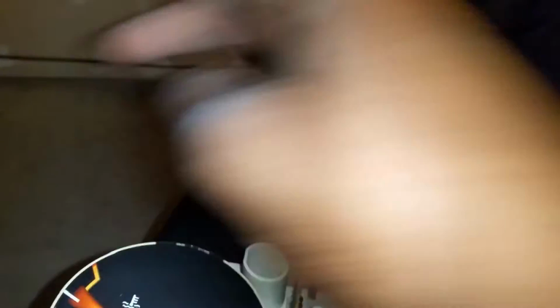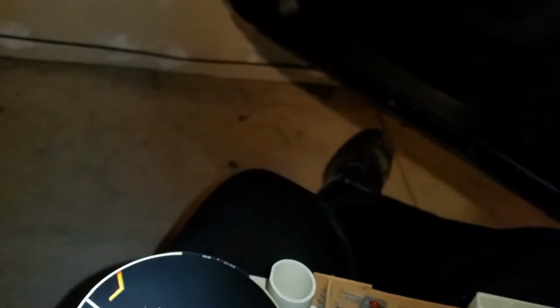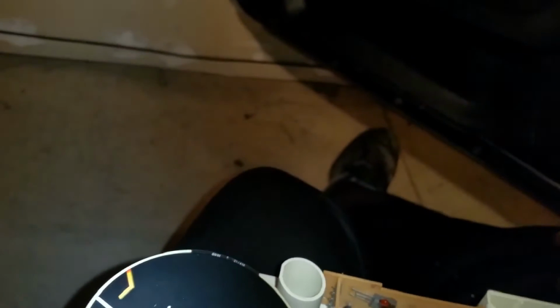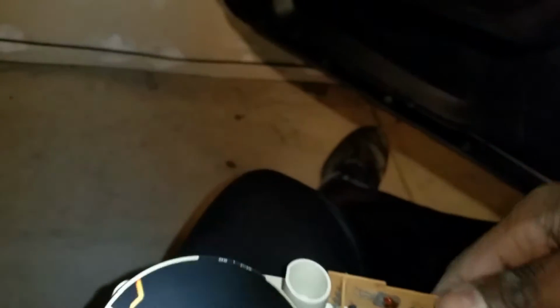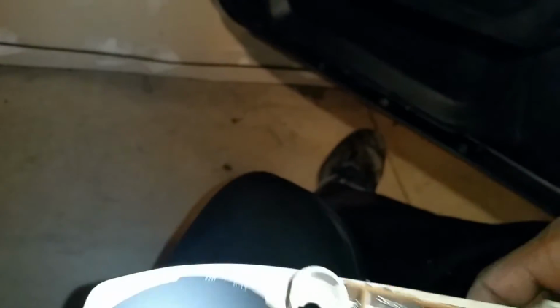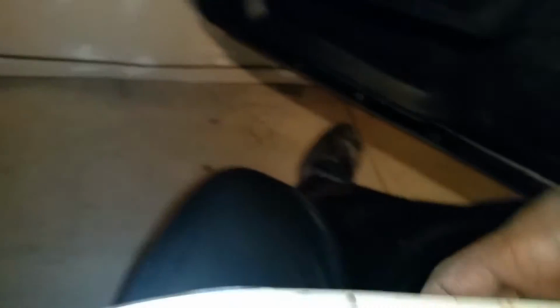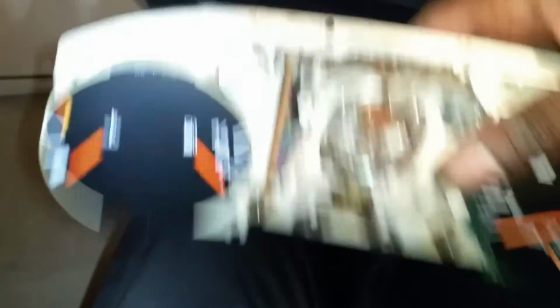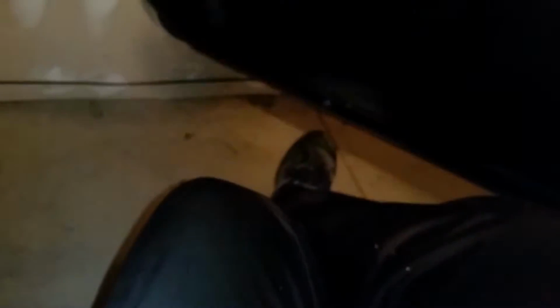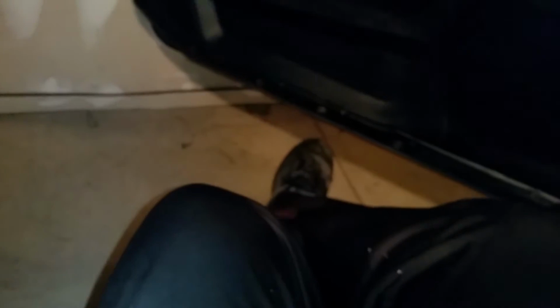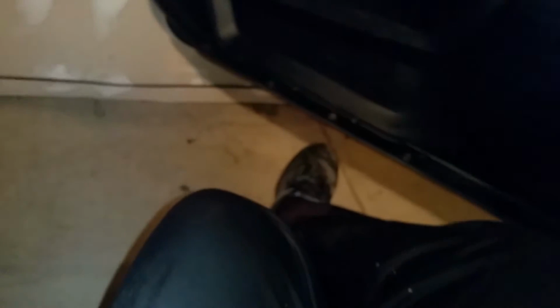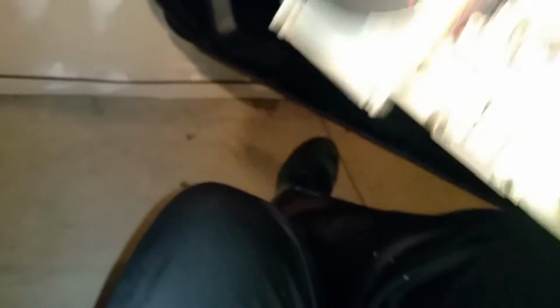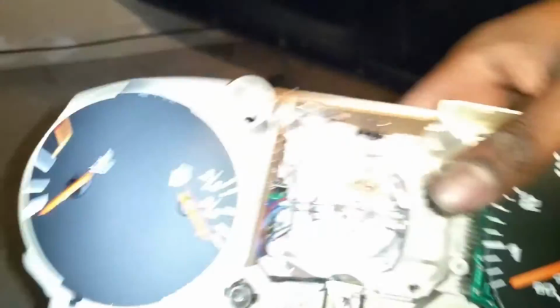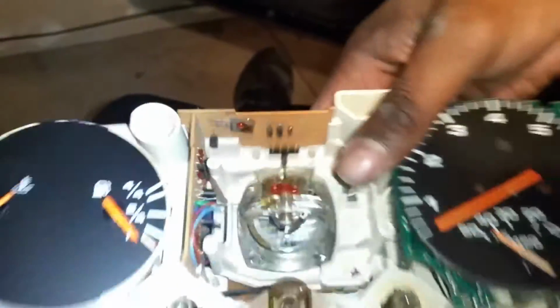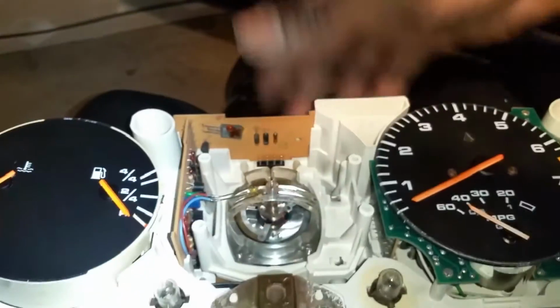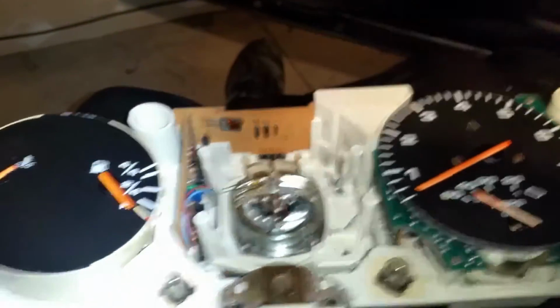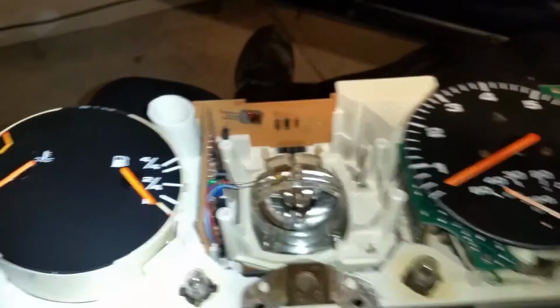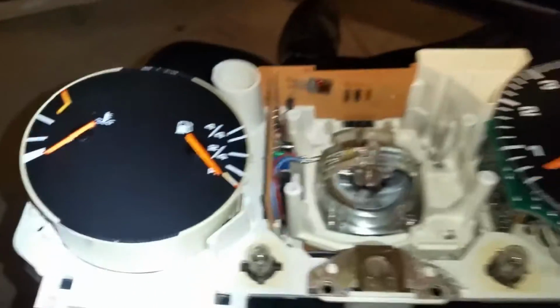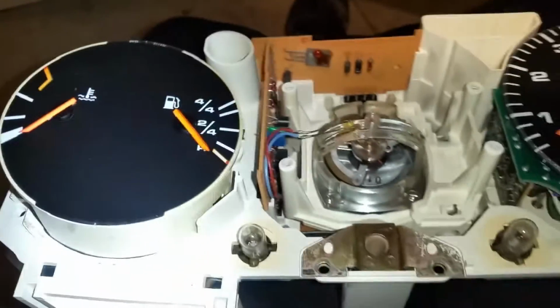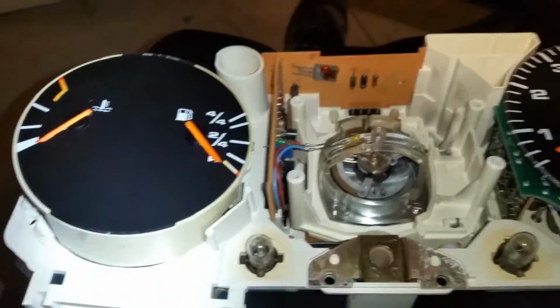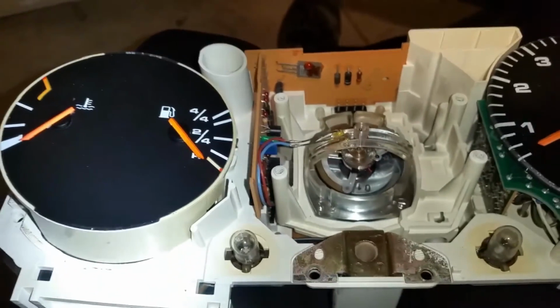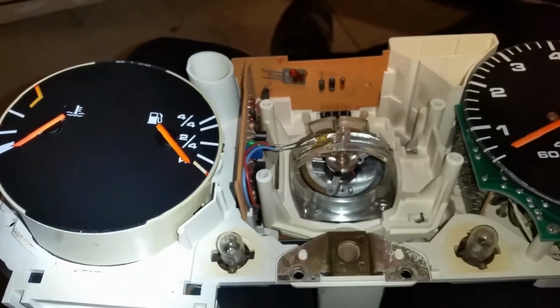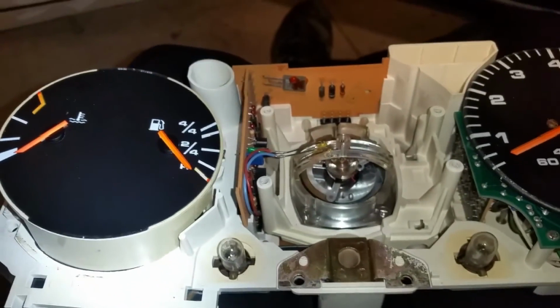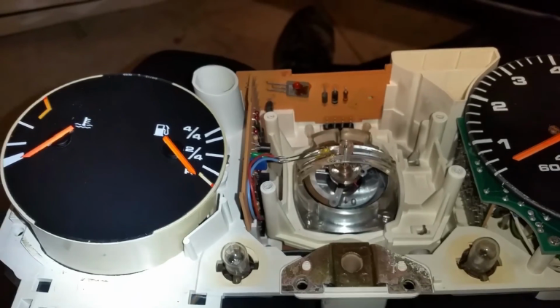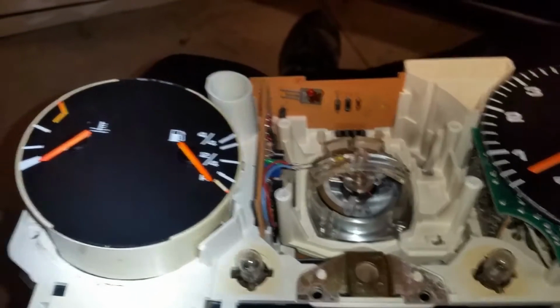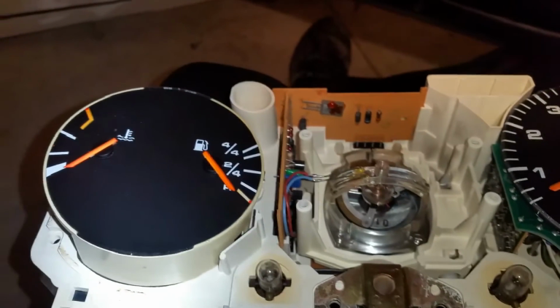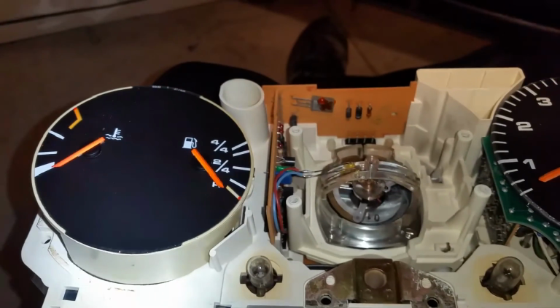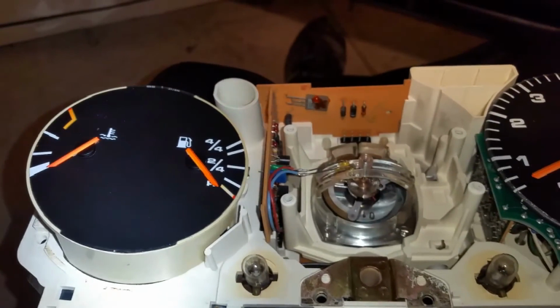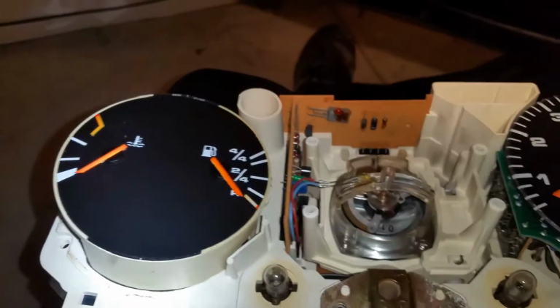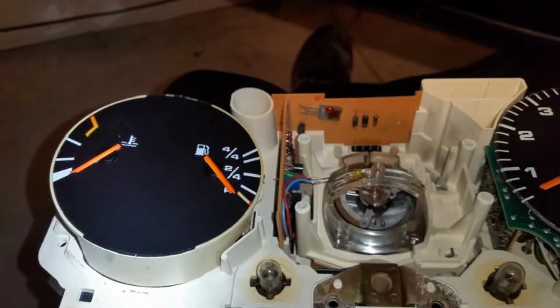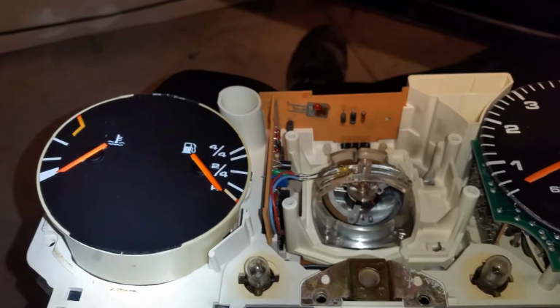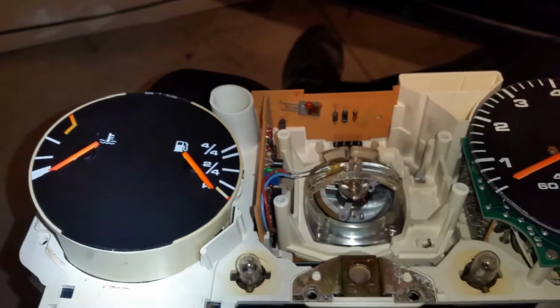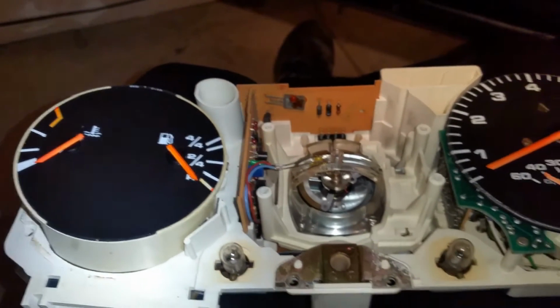We're going to go ahead and see if we need to order a new gear. That's going to have a cost — I'm trying to do this as cheap as possible, so we'll see.